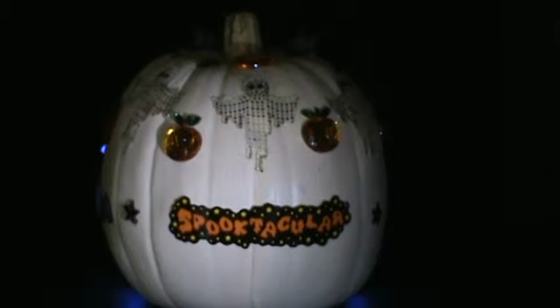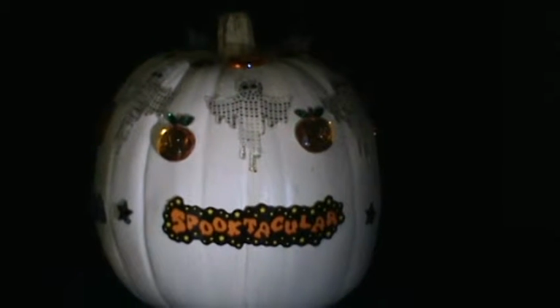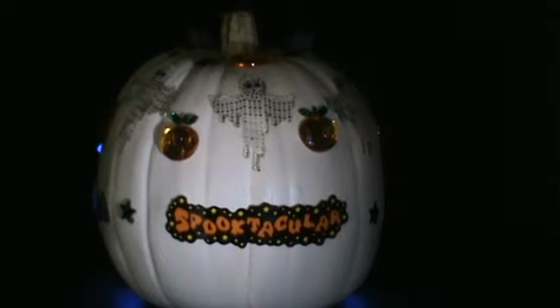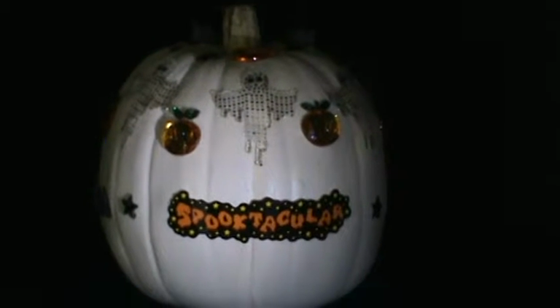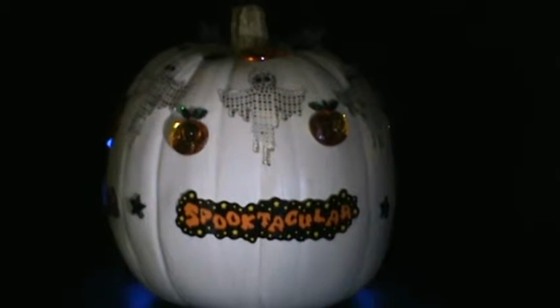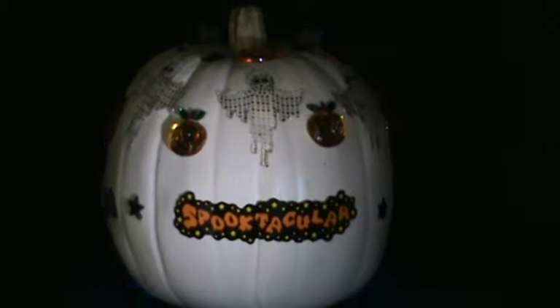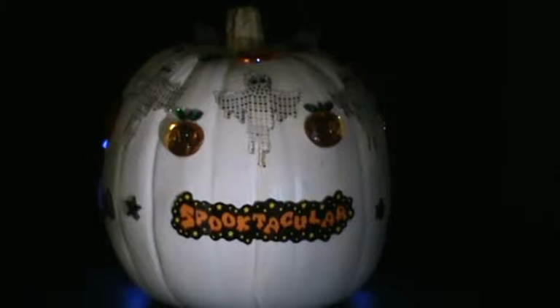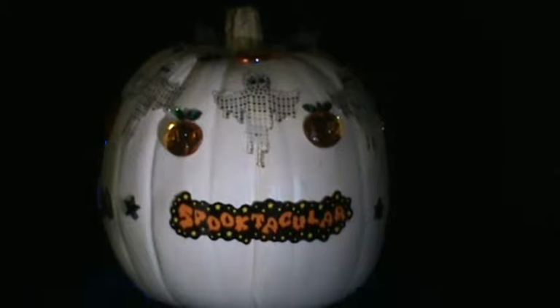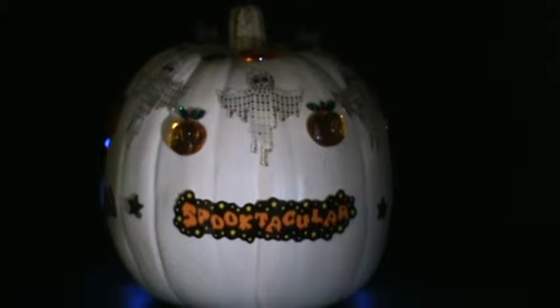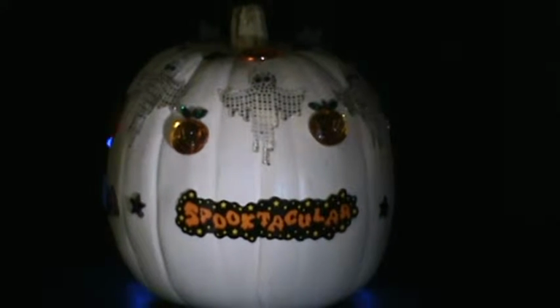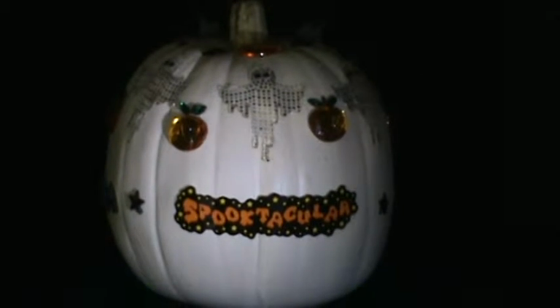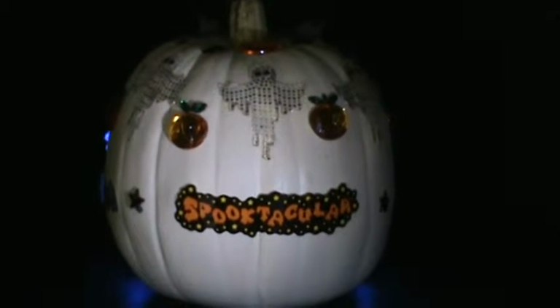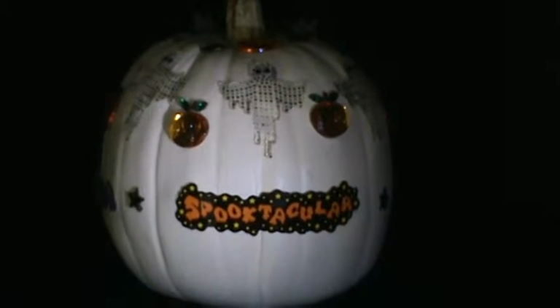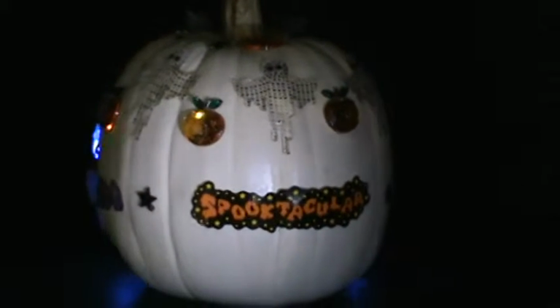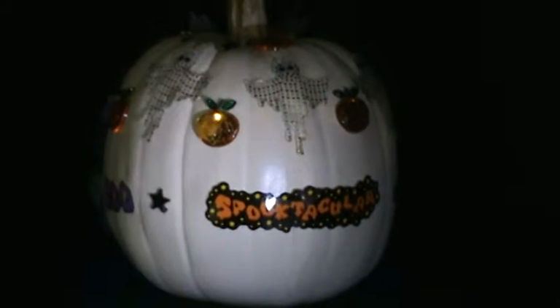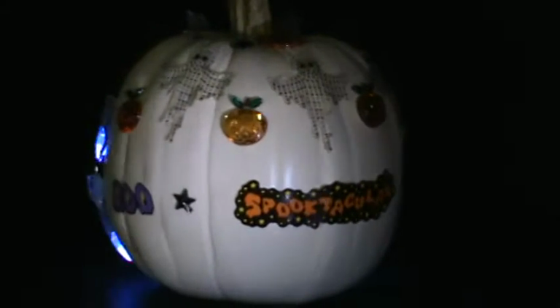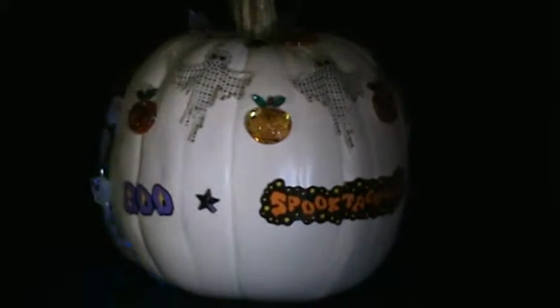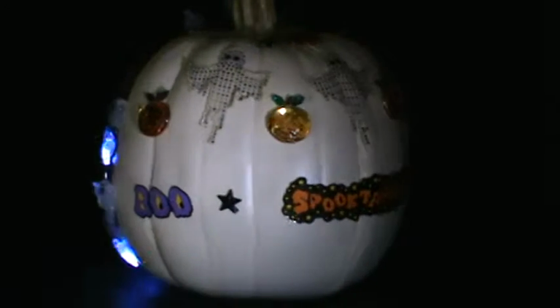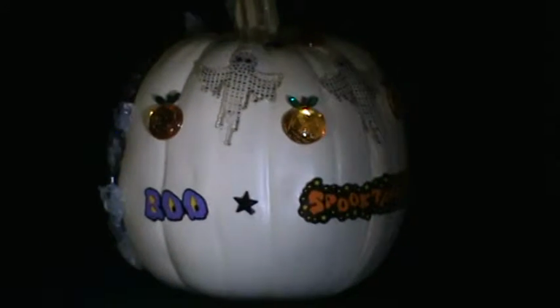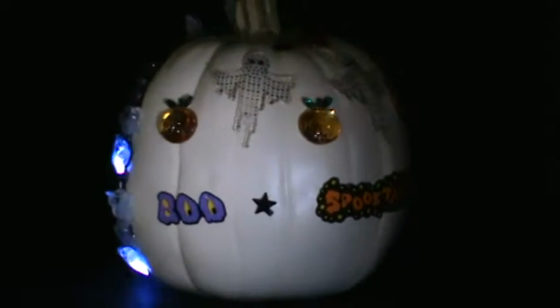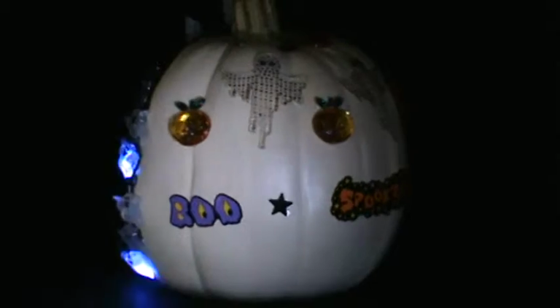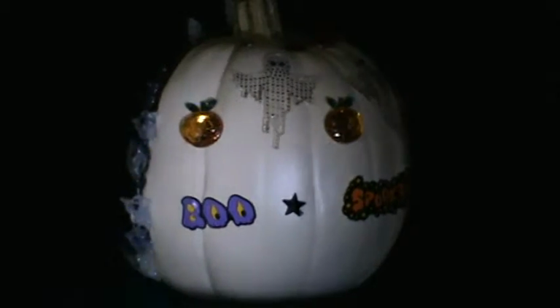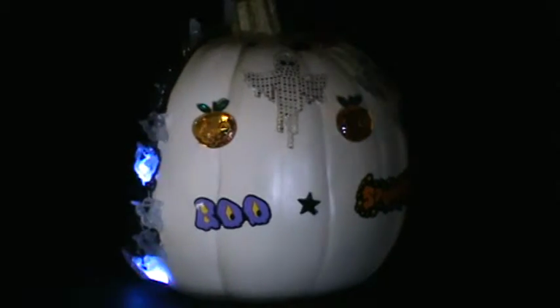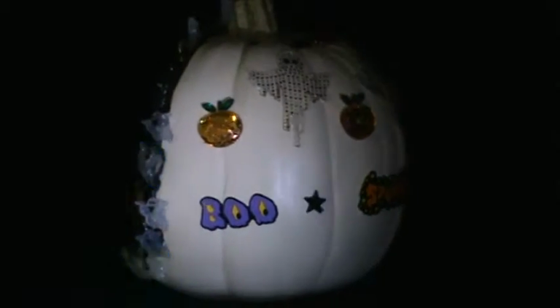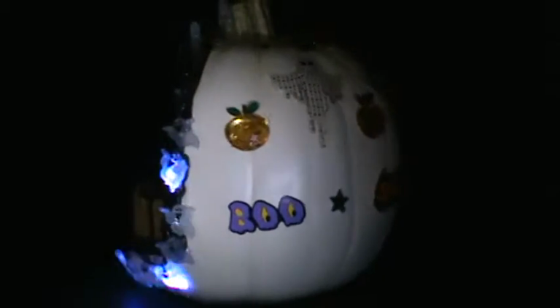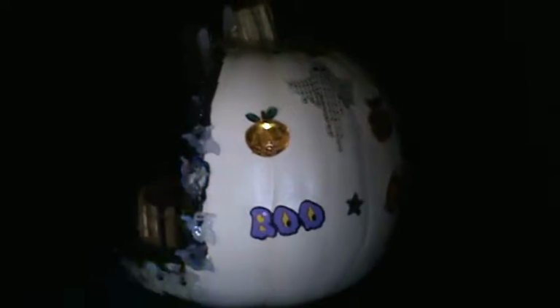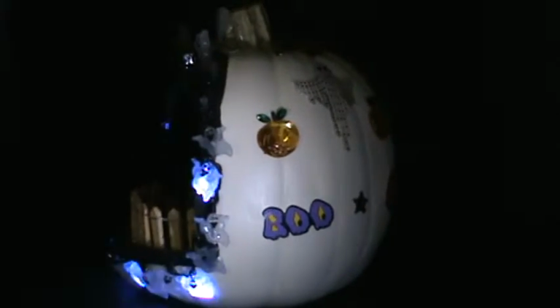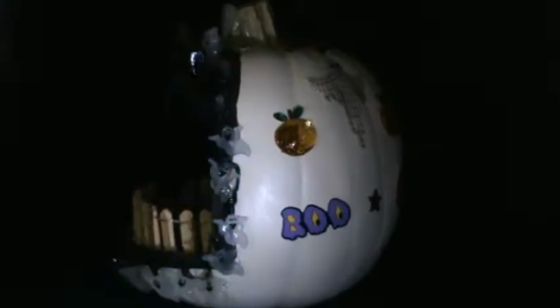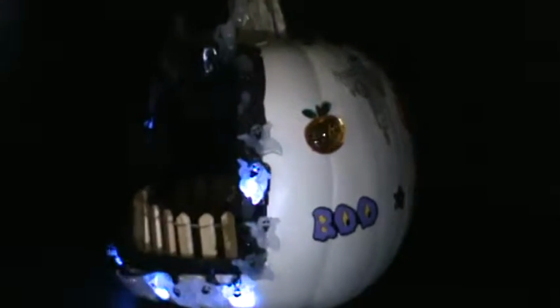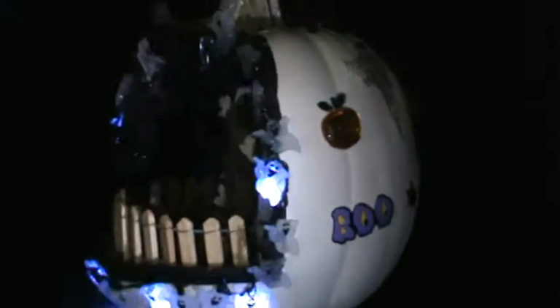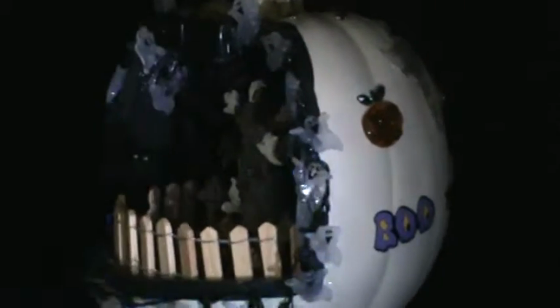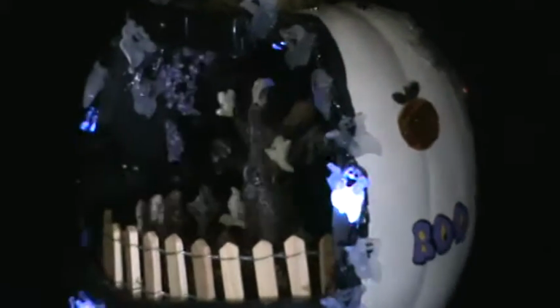Ghost stickers enhance the back. Glow in the dark paint highlights the tree, and a black cat guards the forest front.